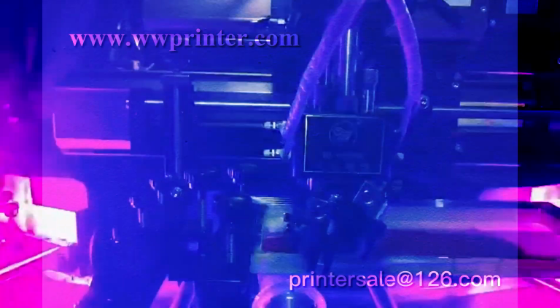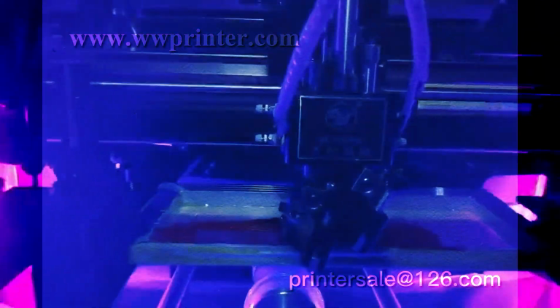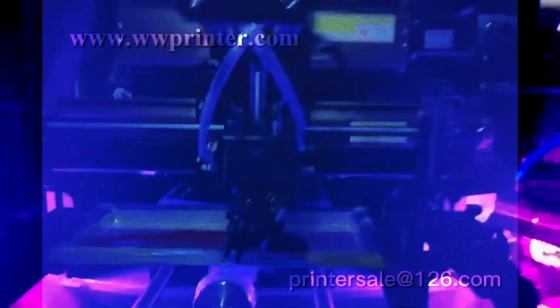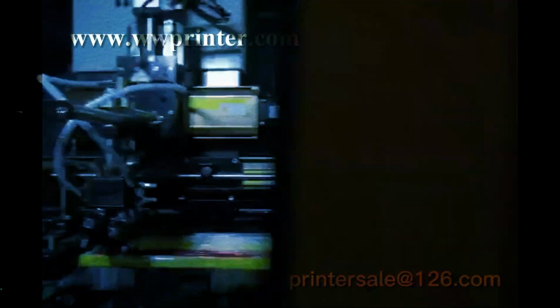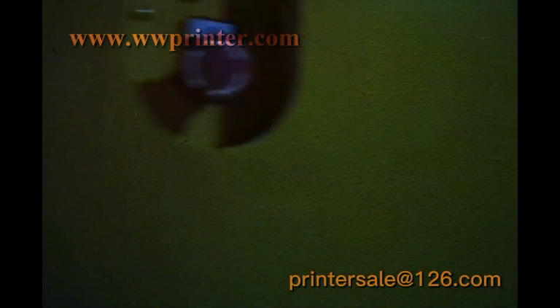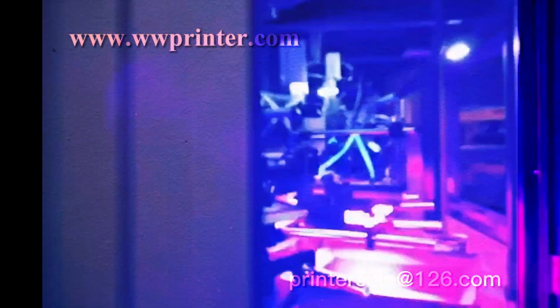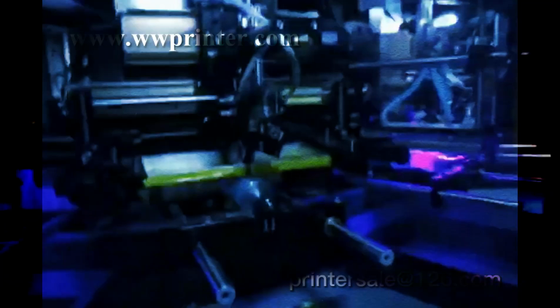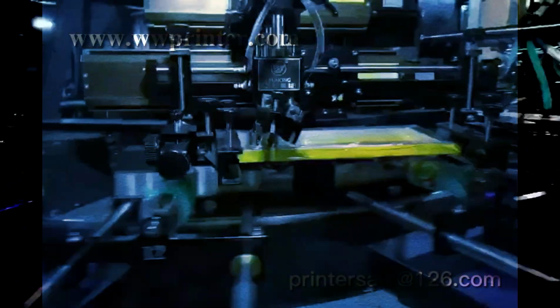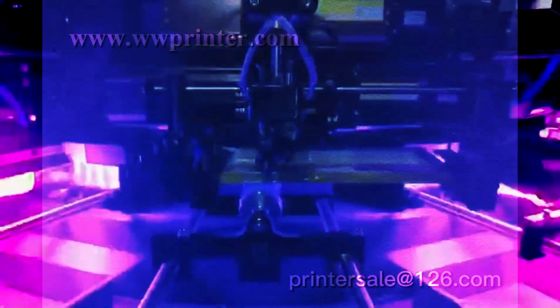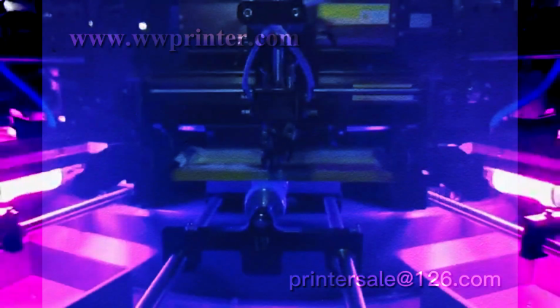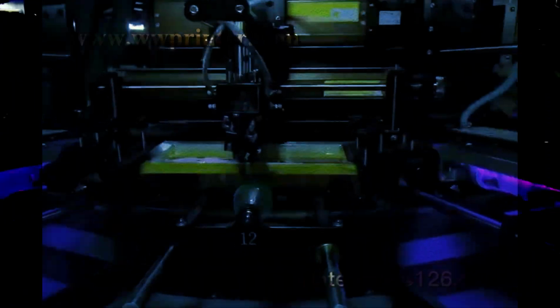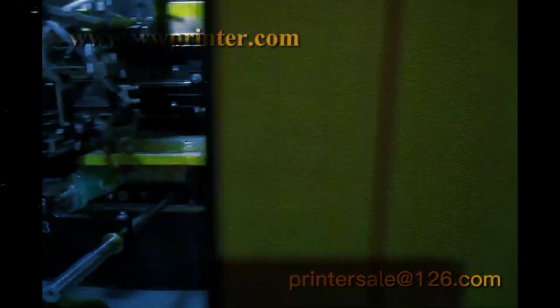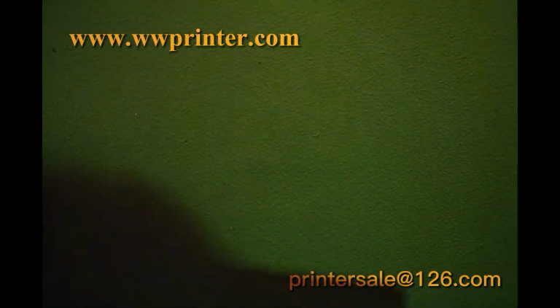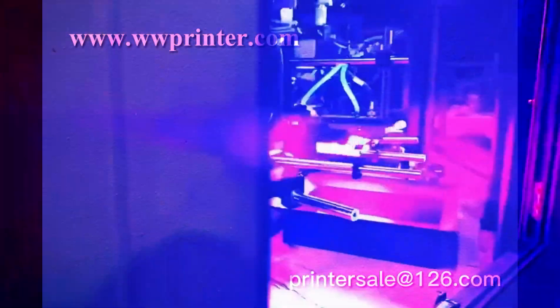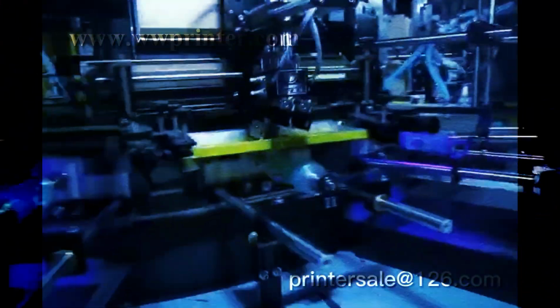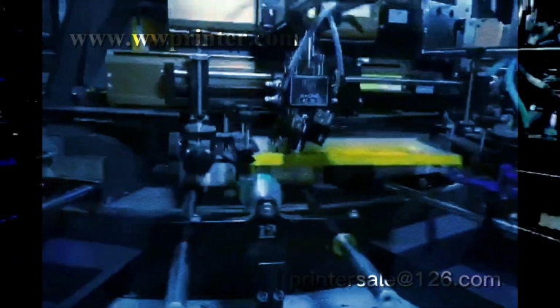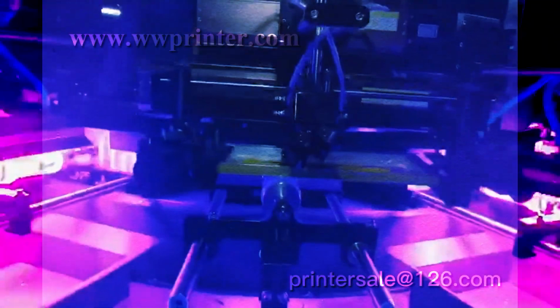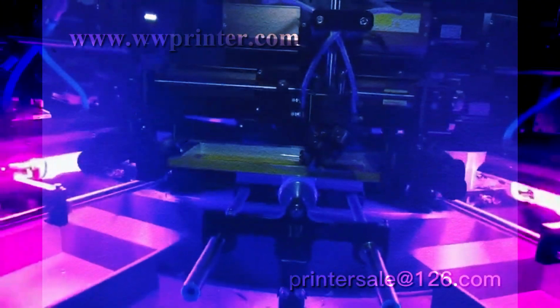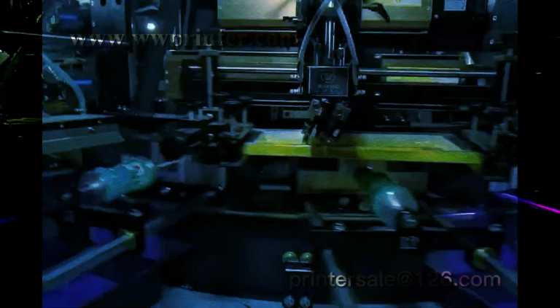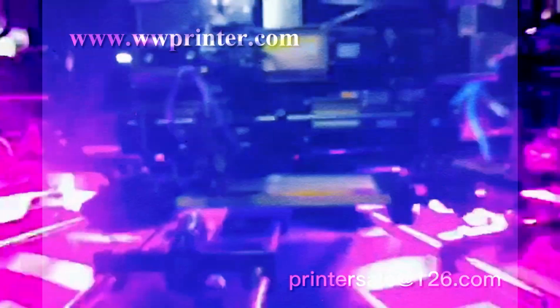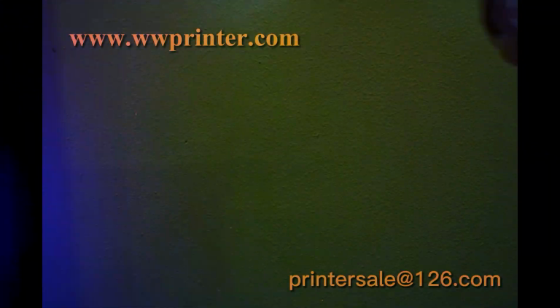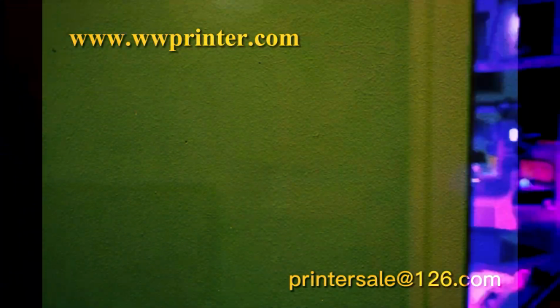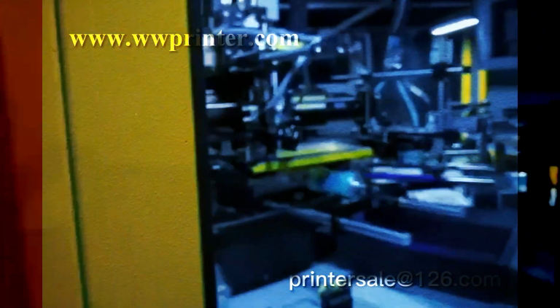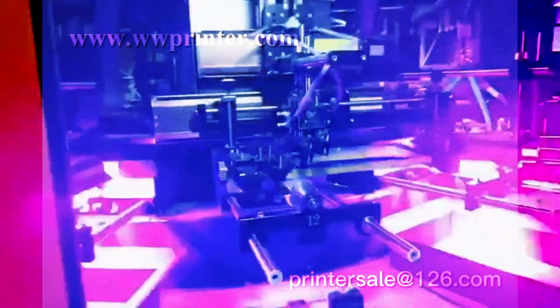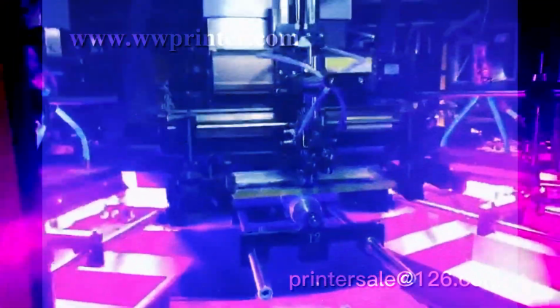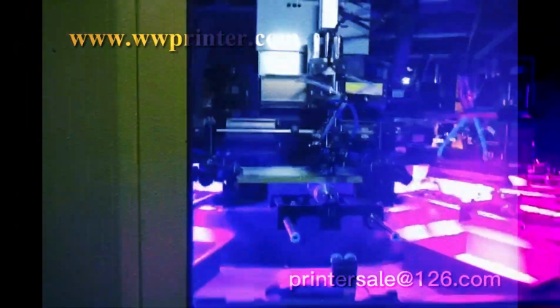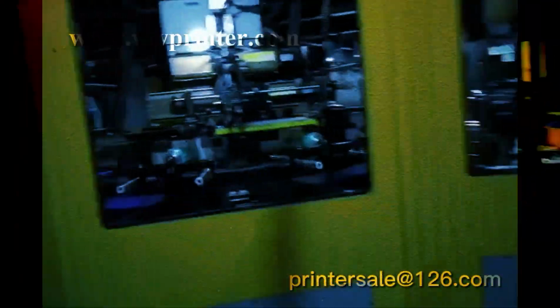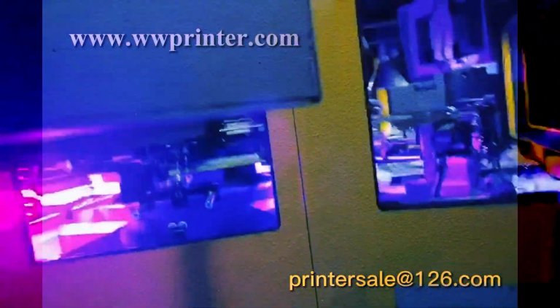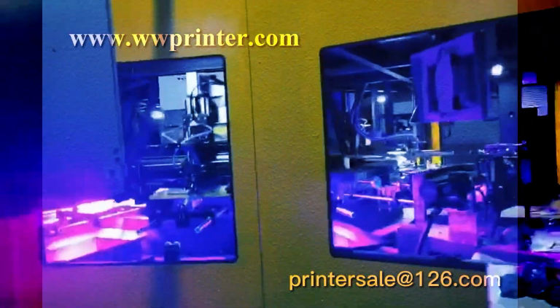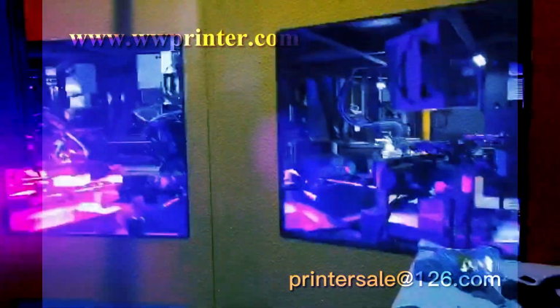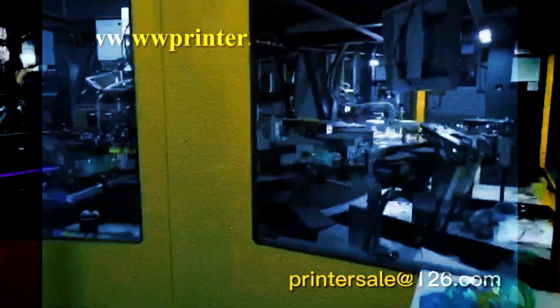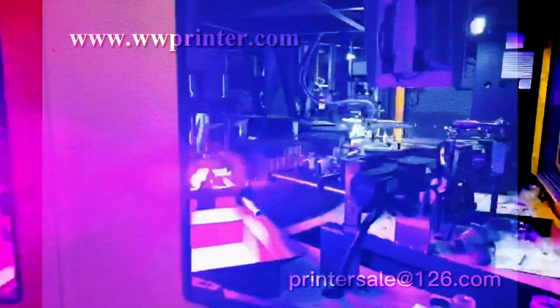Dry again. Then the fourth color printing. Dry. Then the fifth color printing. LED UV dry. Then the sixth color printing — the last color.